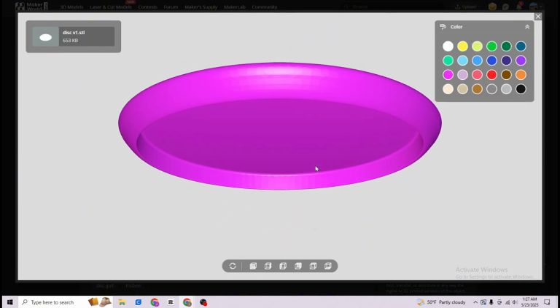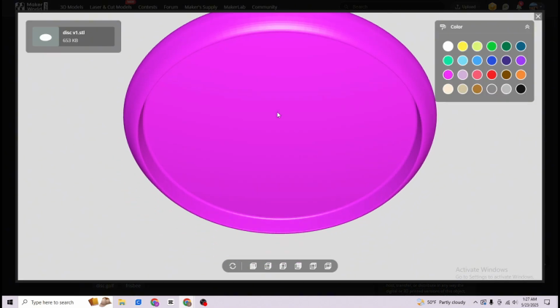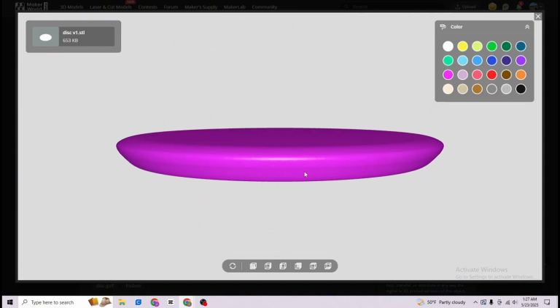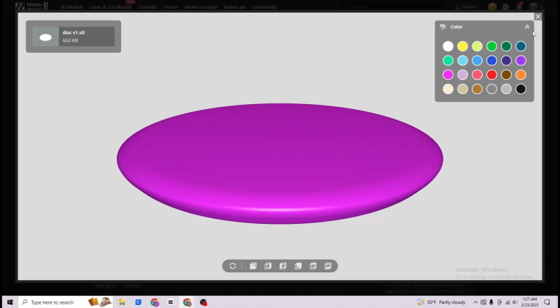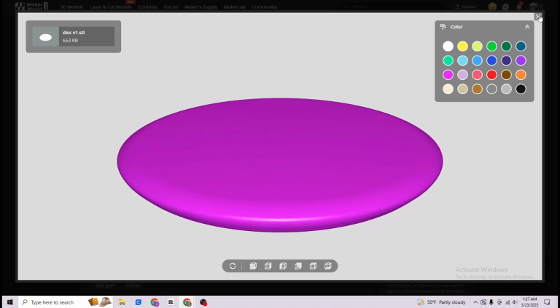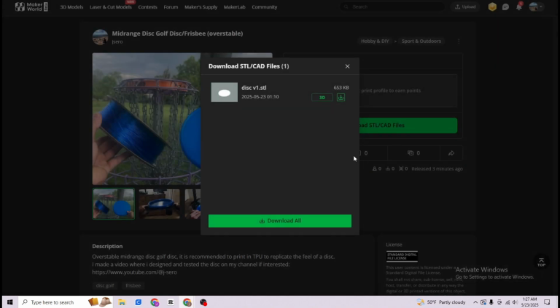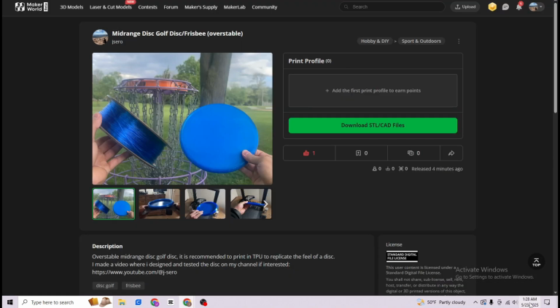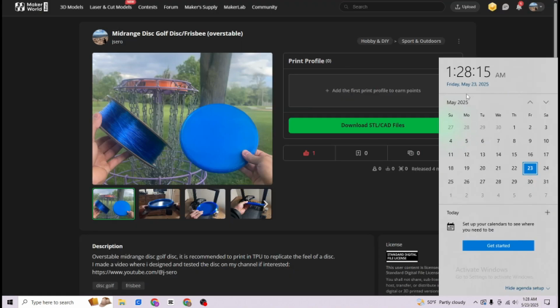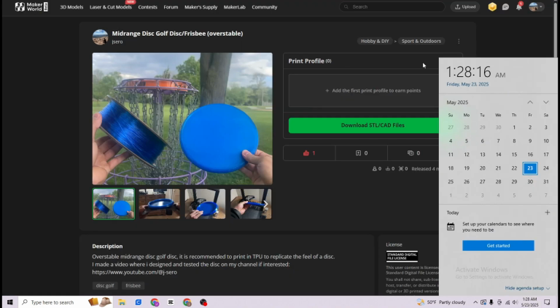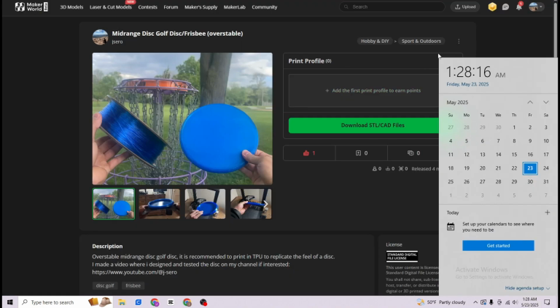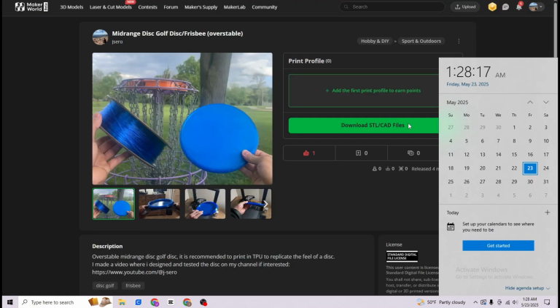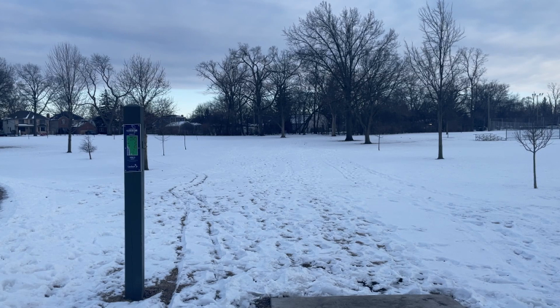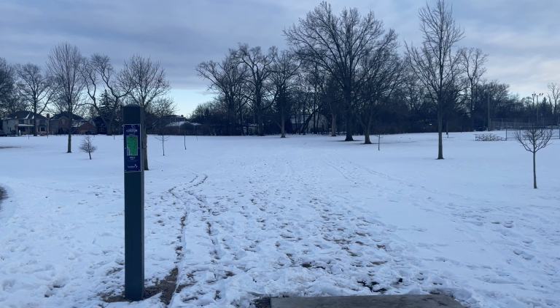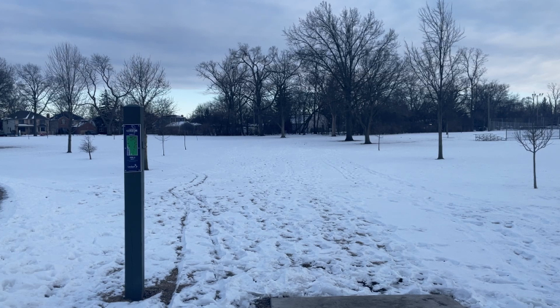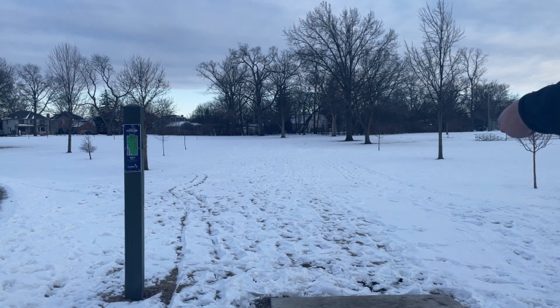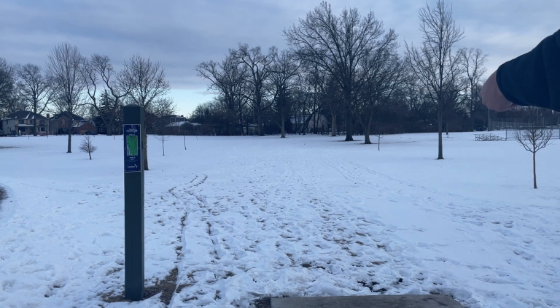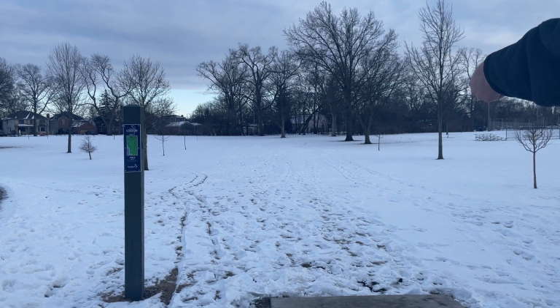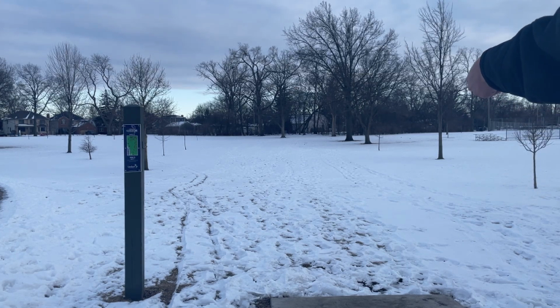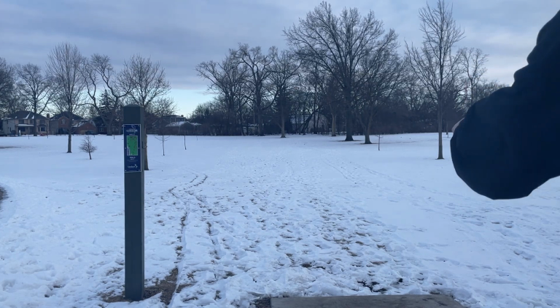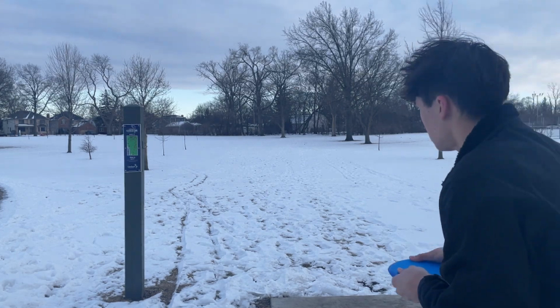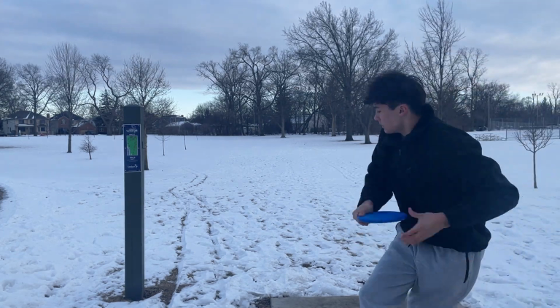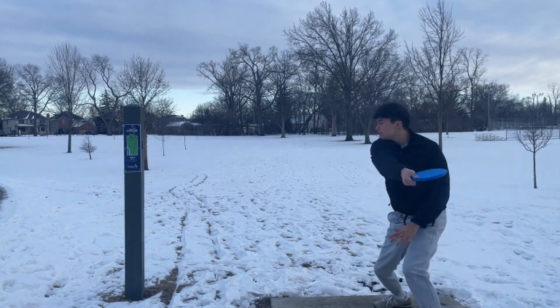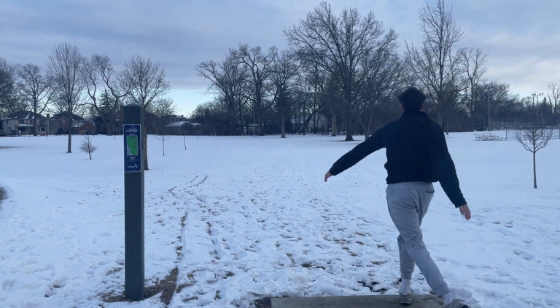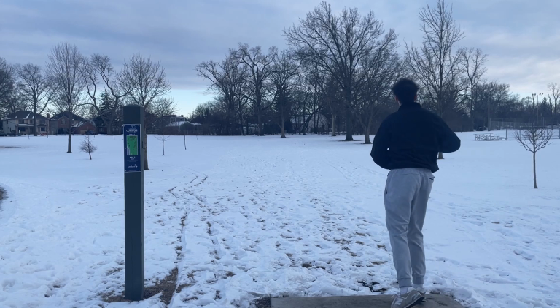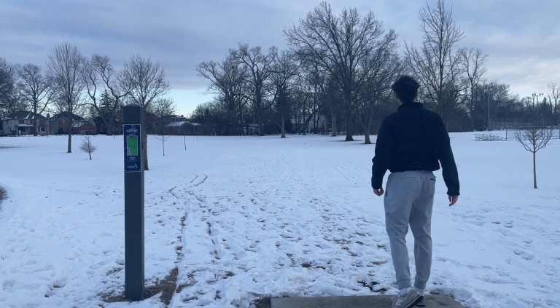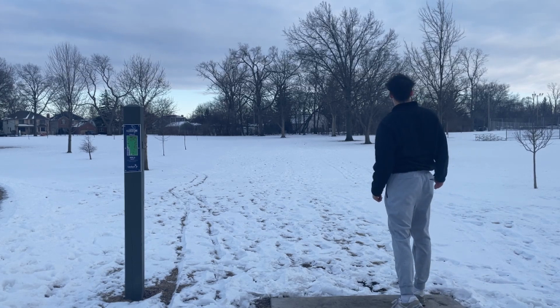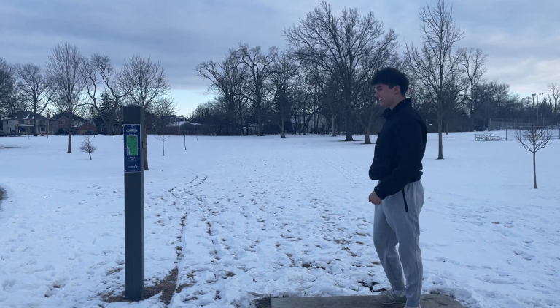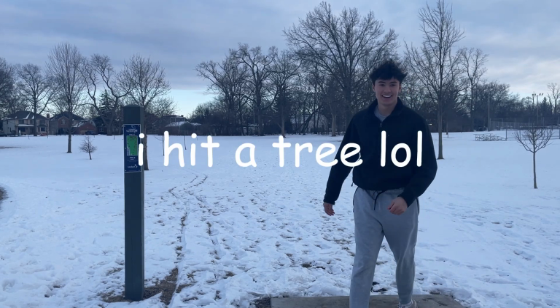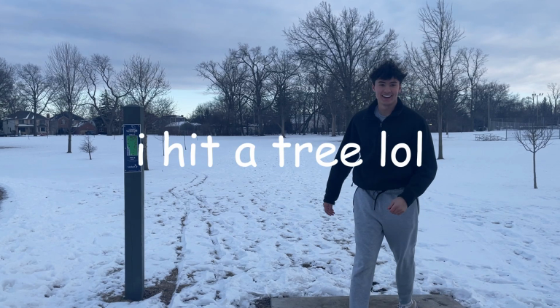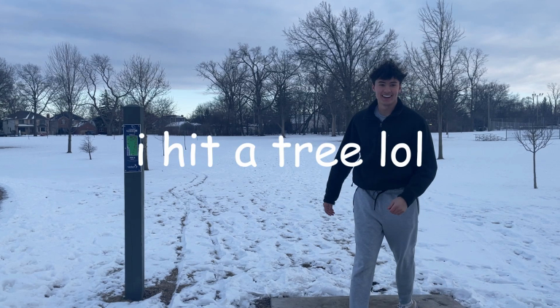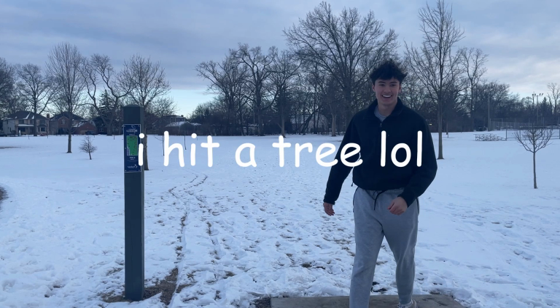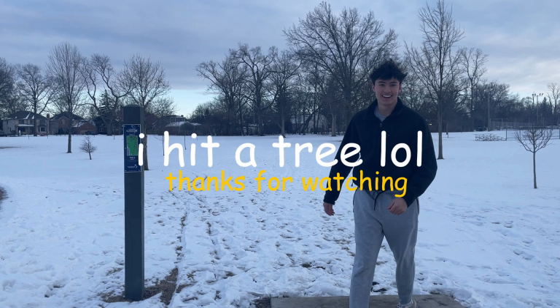You can find the link at the top of the description. I recommend designing your own 3D printed disc because it's fun, and you honestly have no clue if it's even going to fly. I'm glad the disc flew decently. Let me know what videos you want to see next and I'll see you in the next video.